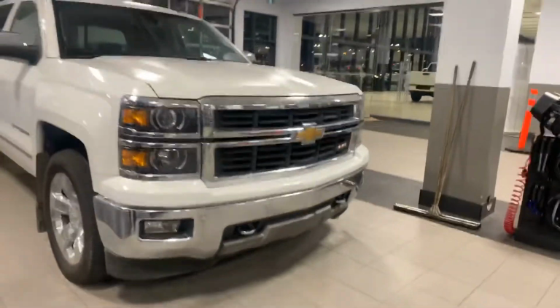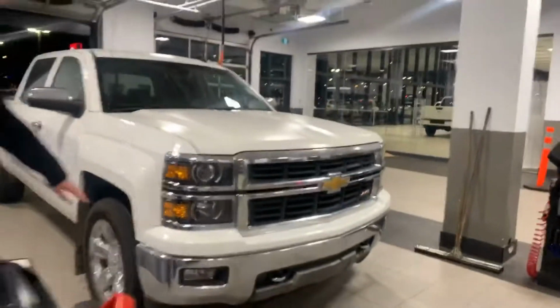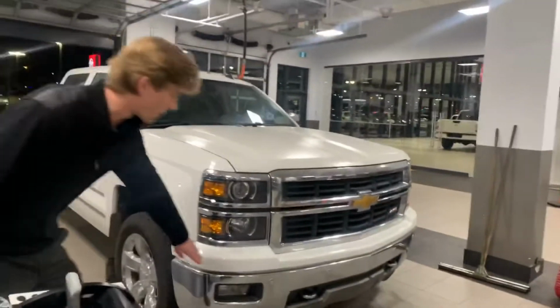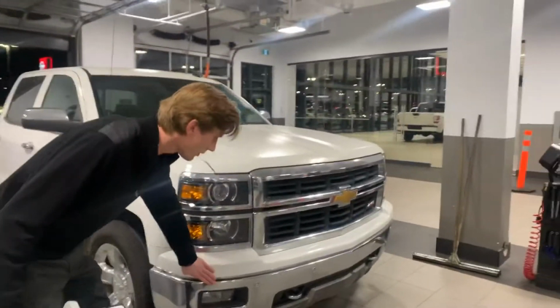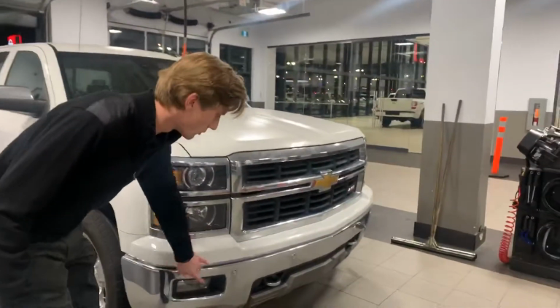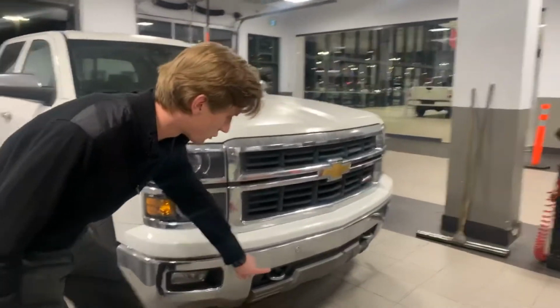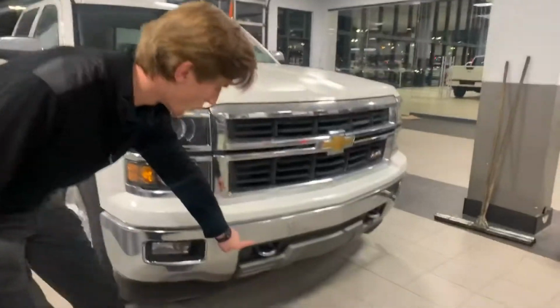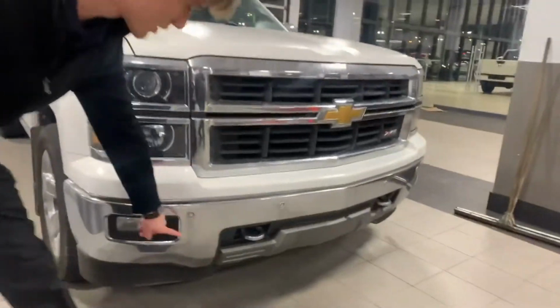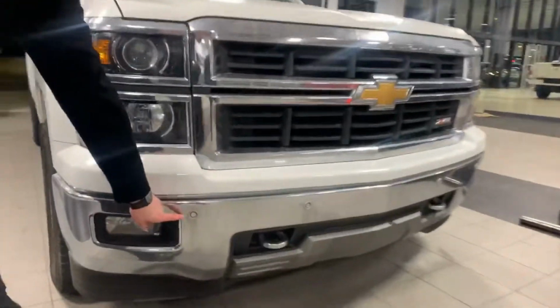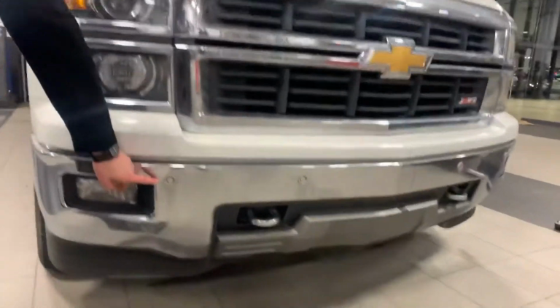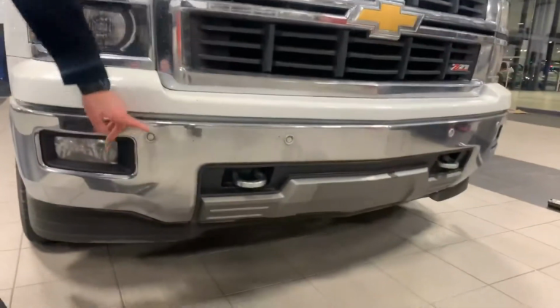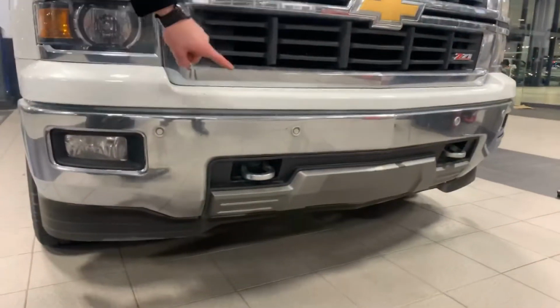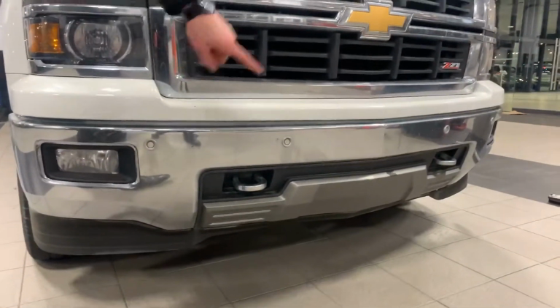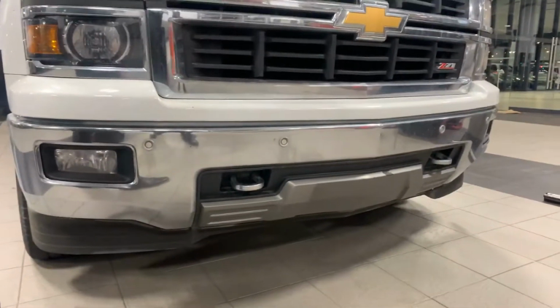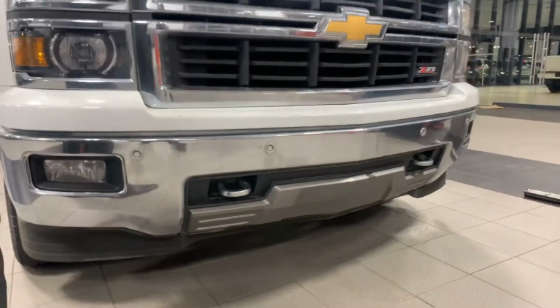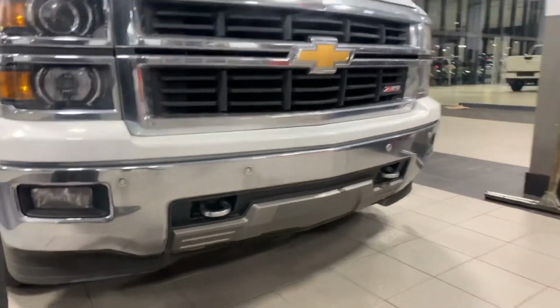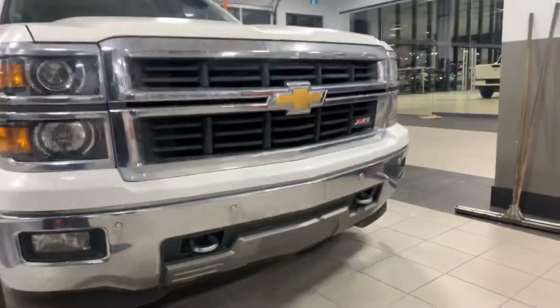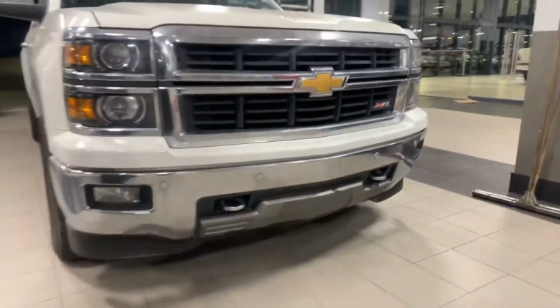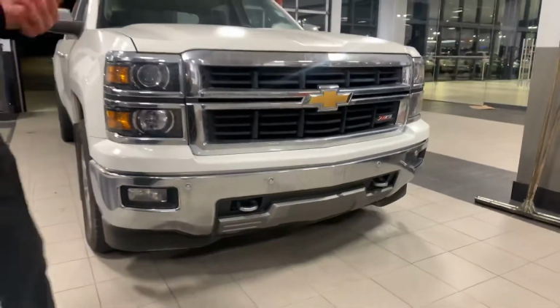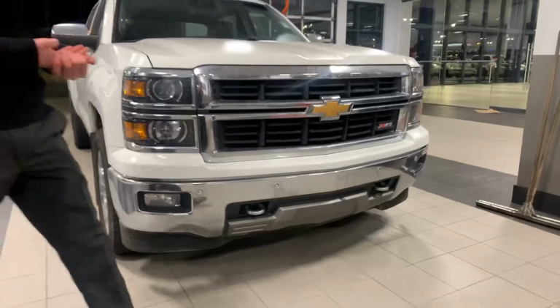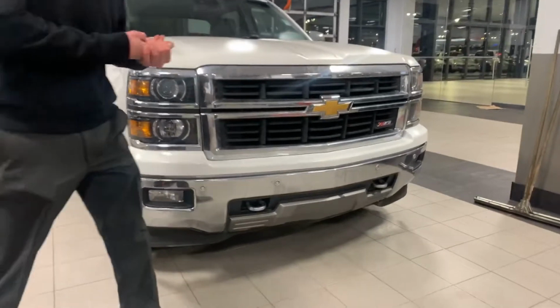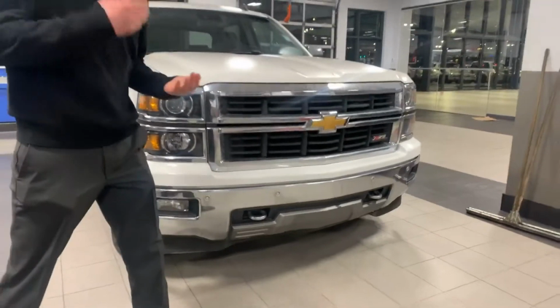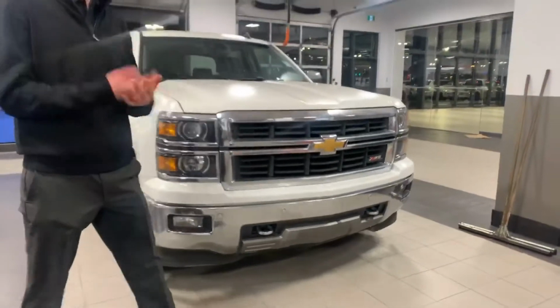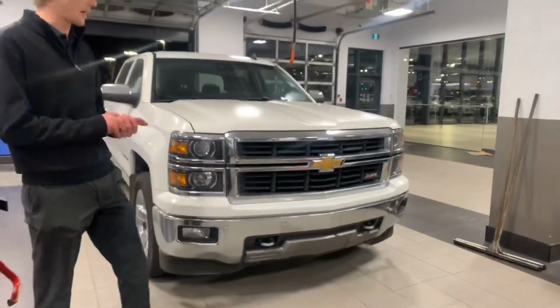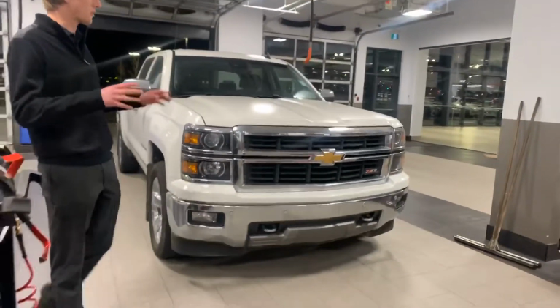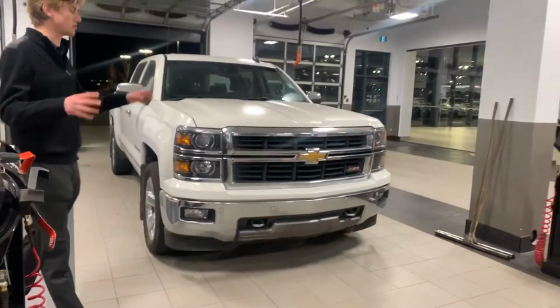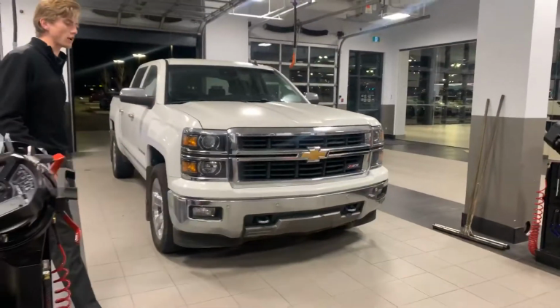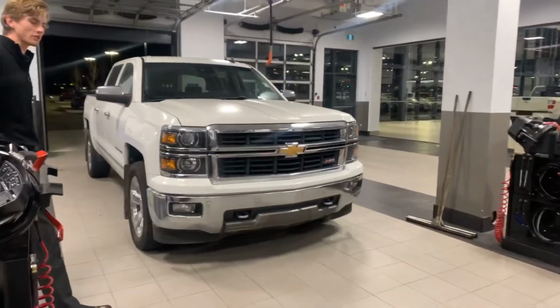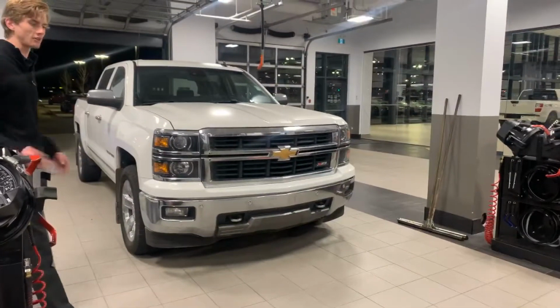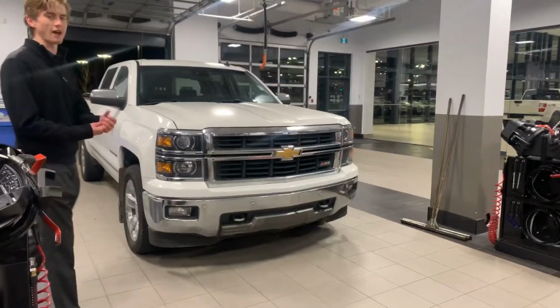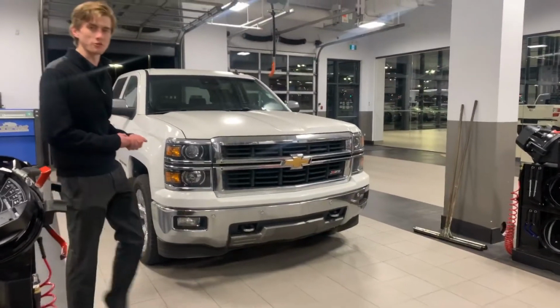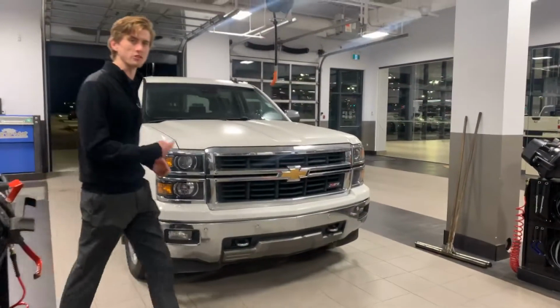On your front bumper you will have two tow hooks as well as four sensors all the way along your bumper. Those will notify you if you come anywhere close to an object — it will actually vibrate through your seat.